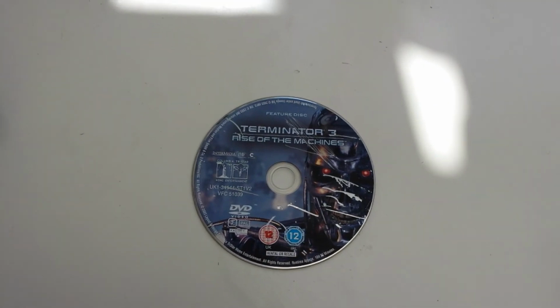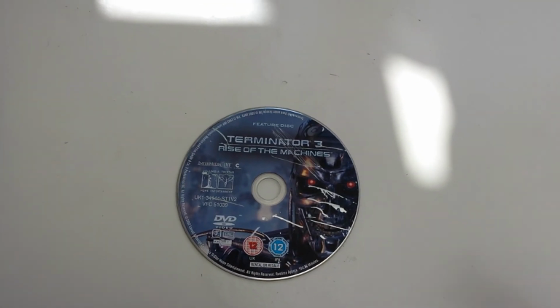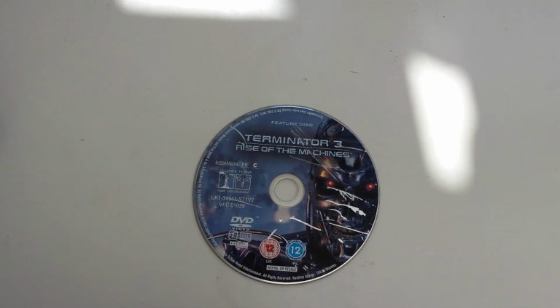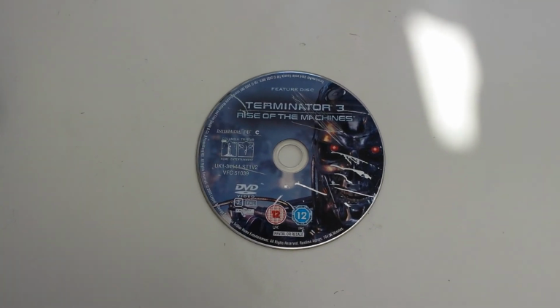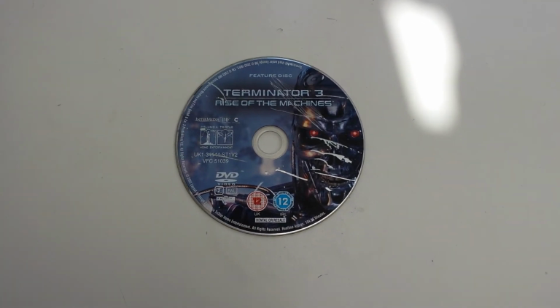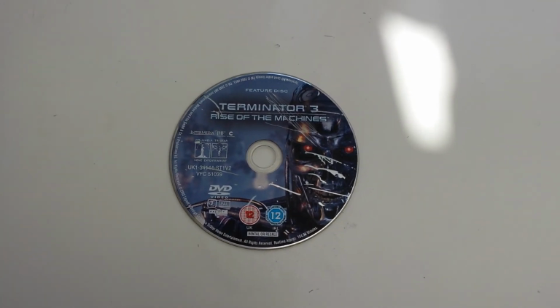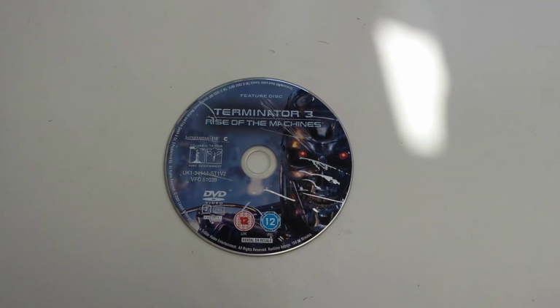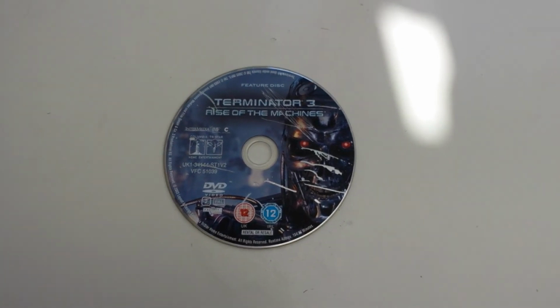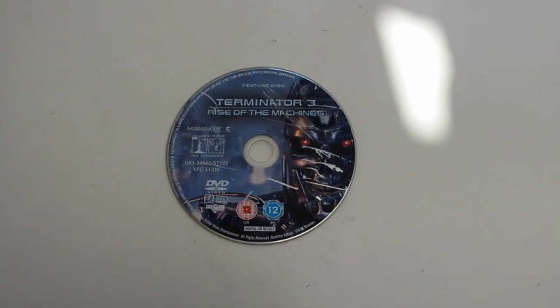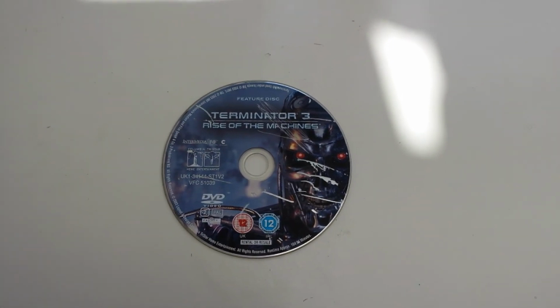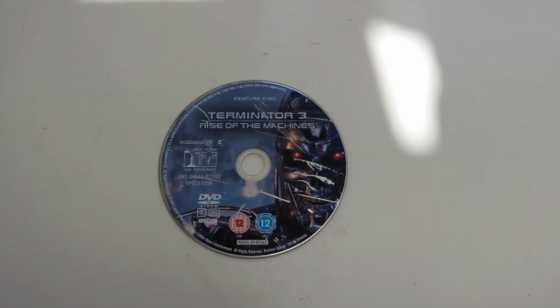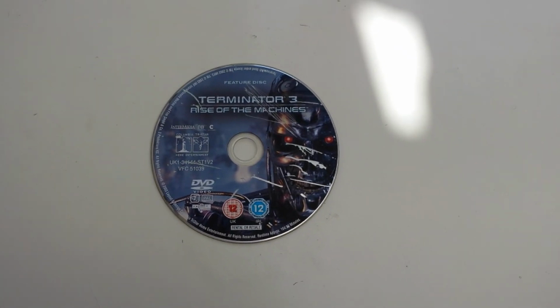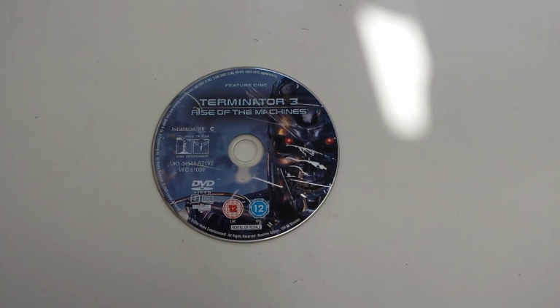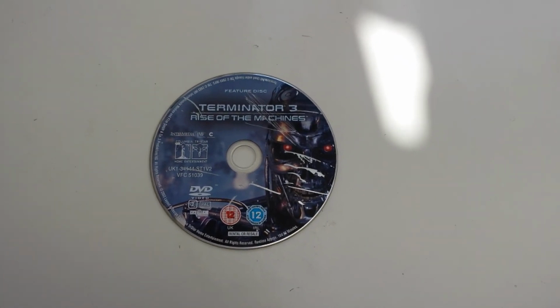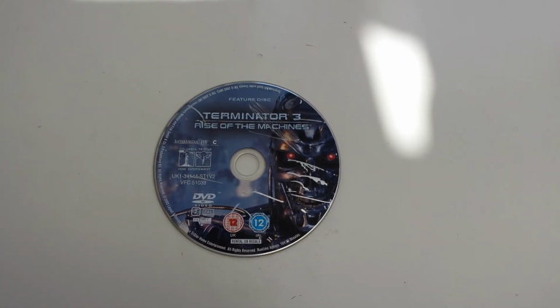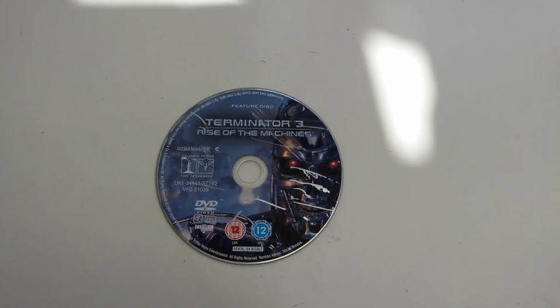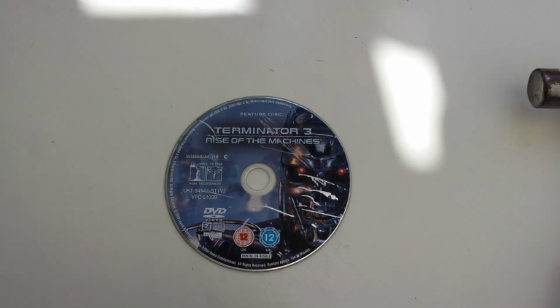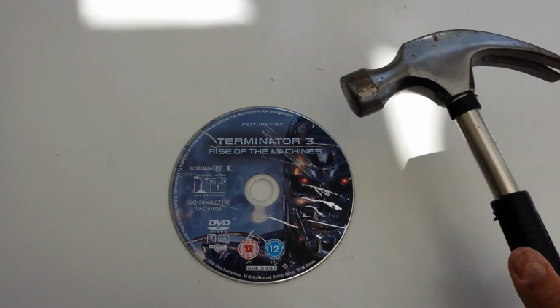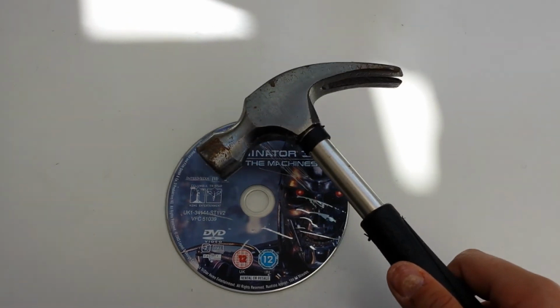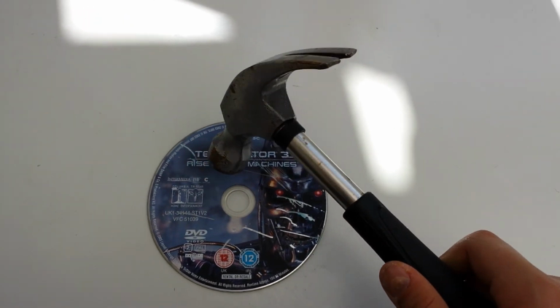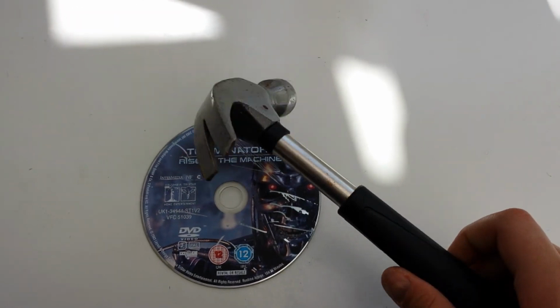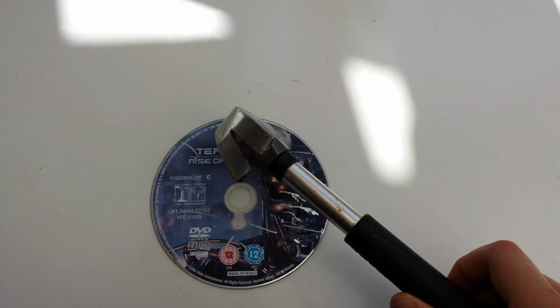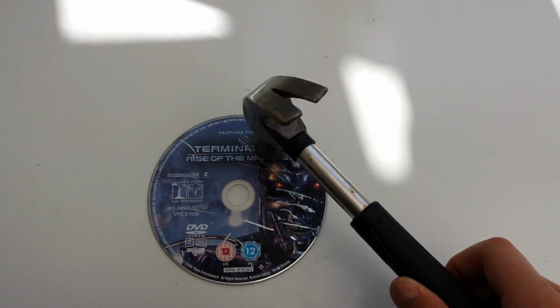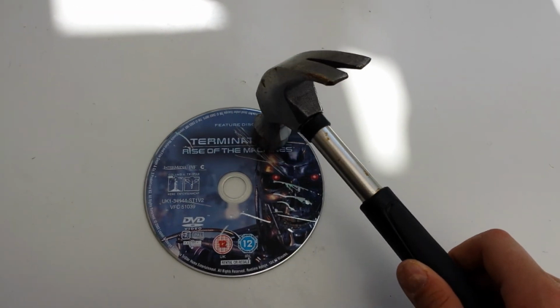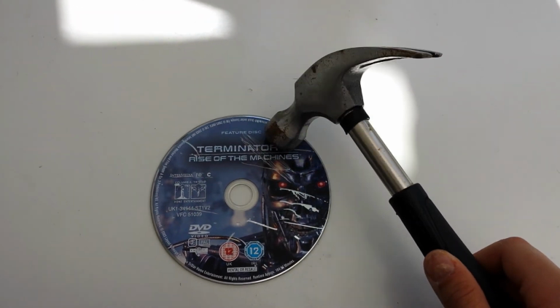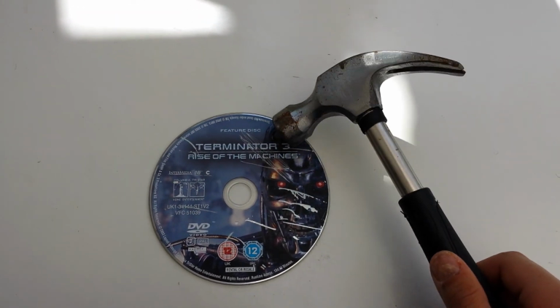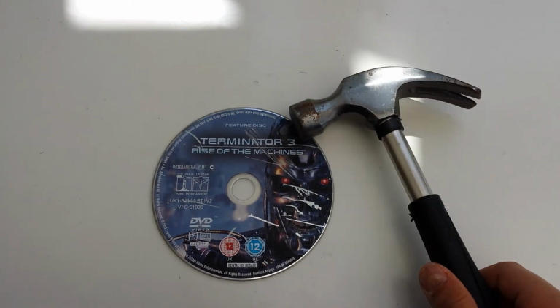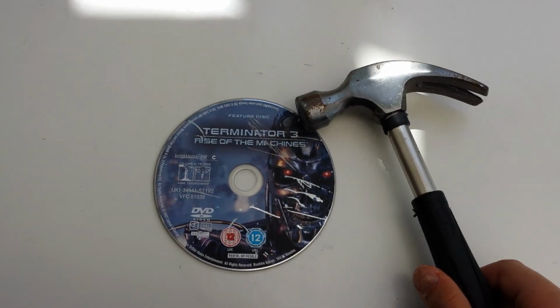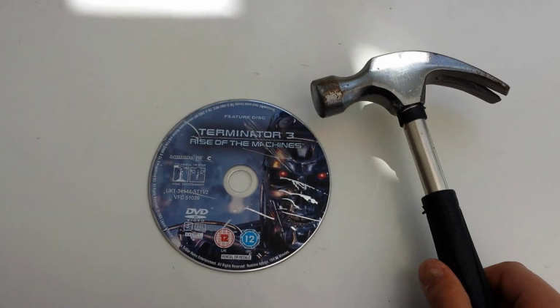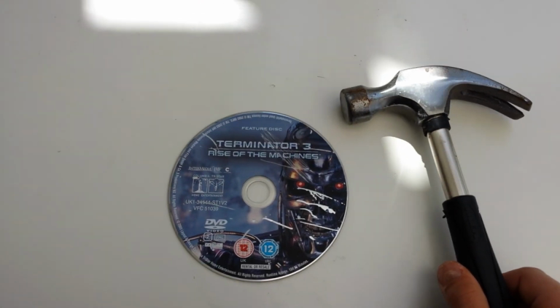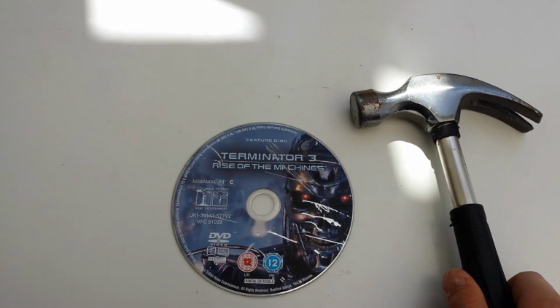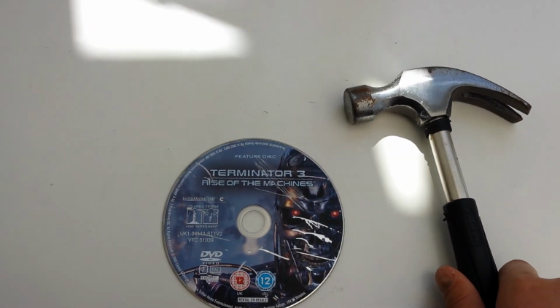Hello and welcome YouTube, my name is TechTaxFool and today we're going to be smashing a Terminator Rise of the Machine disc.